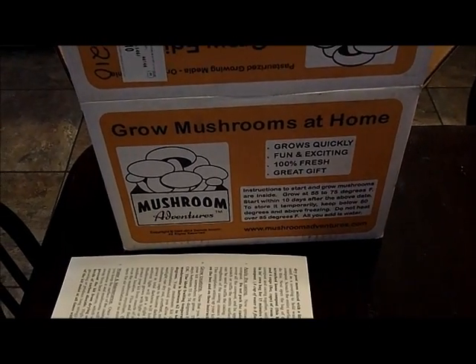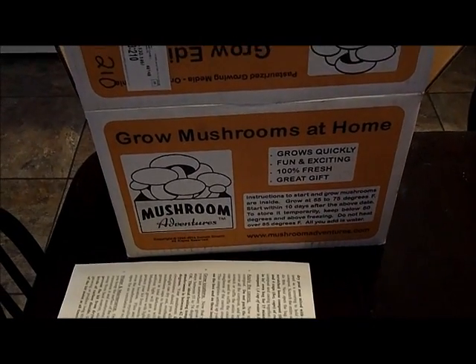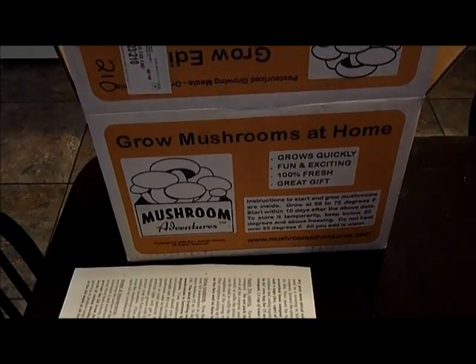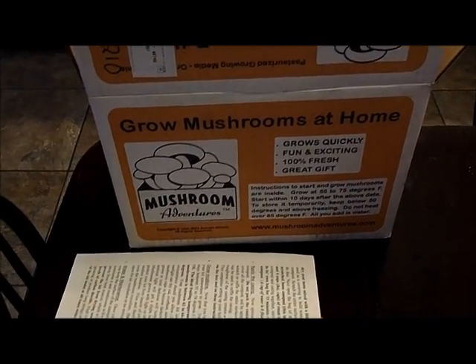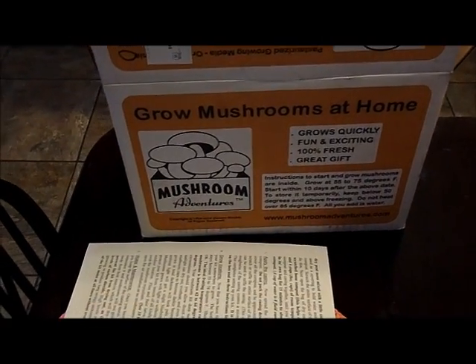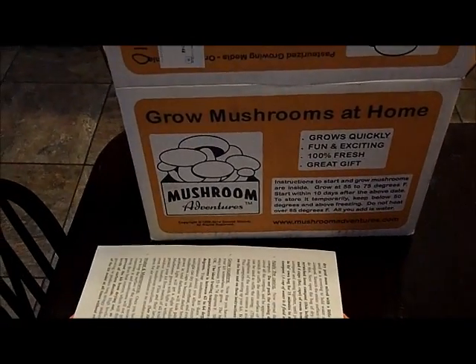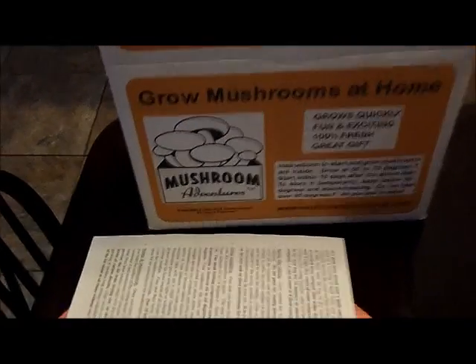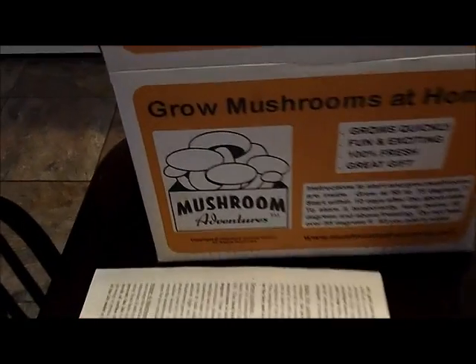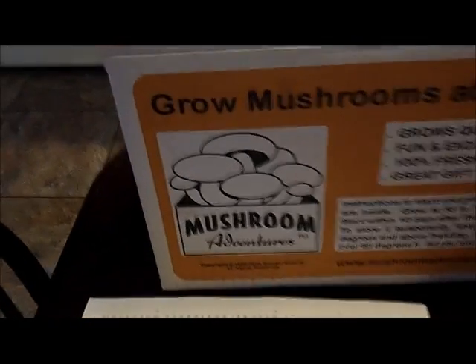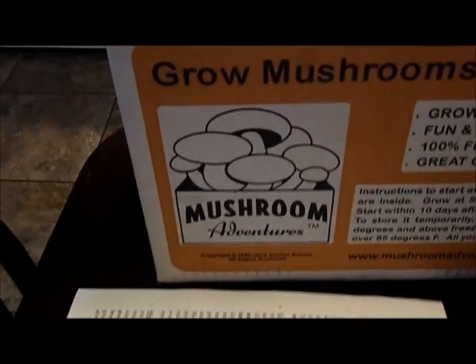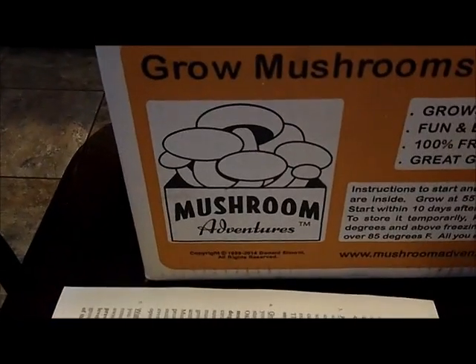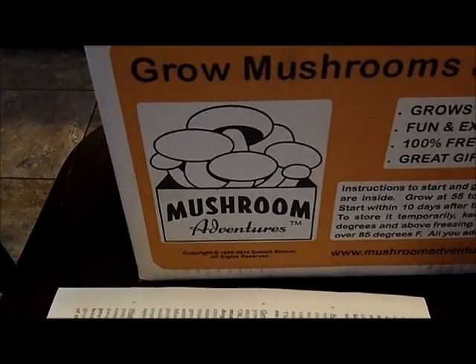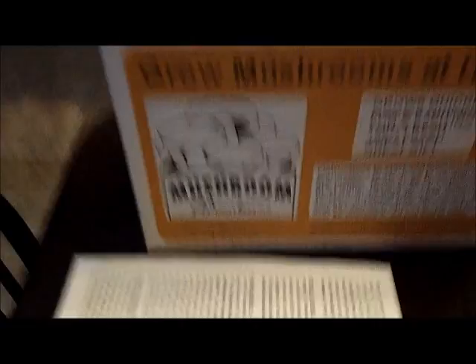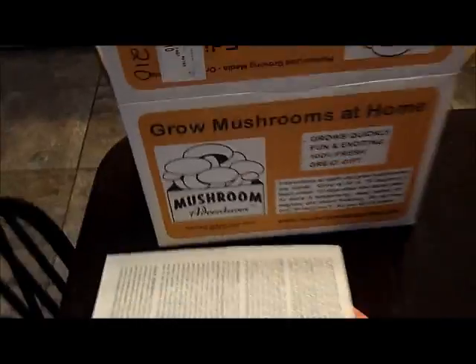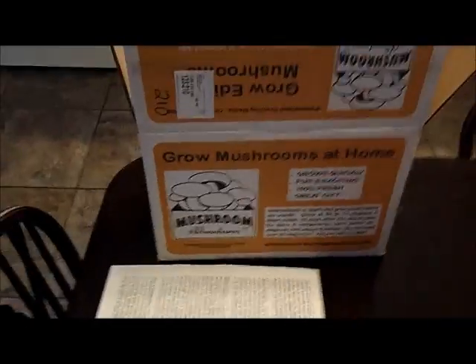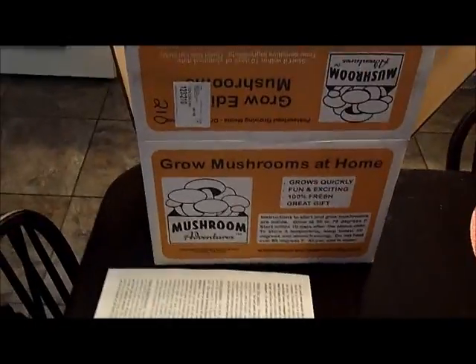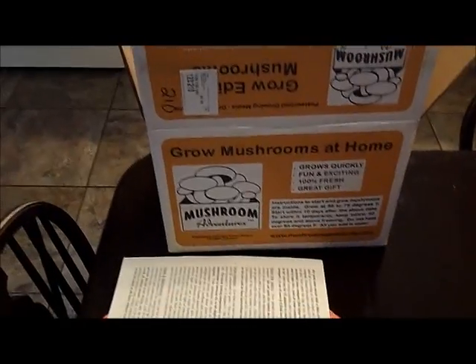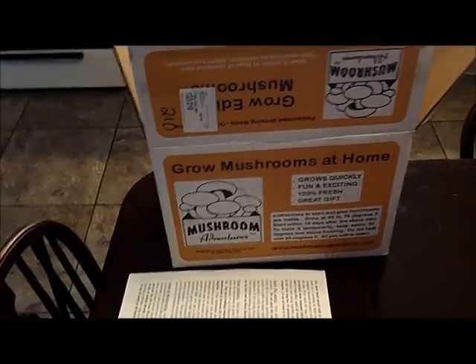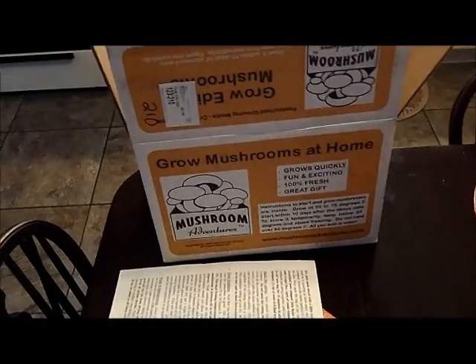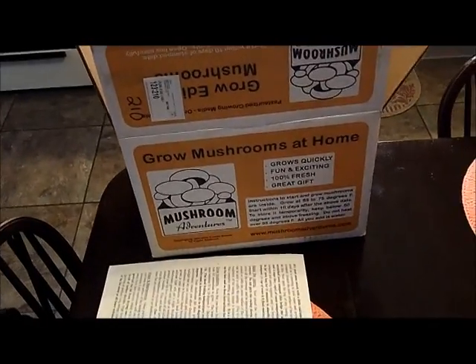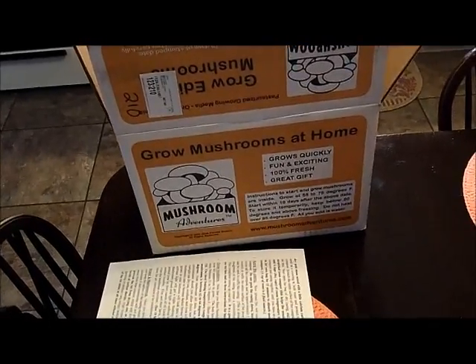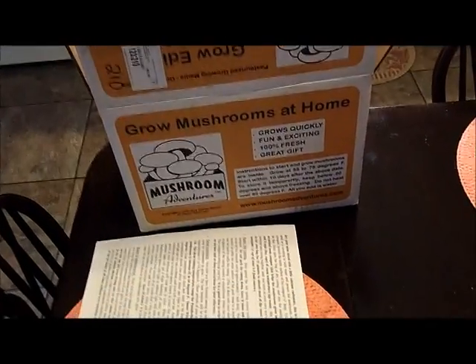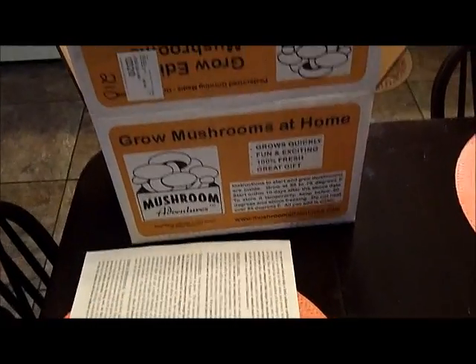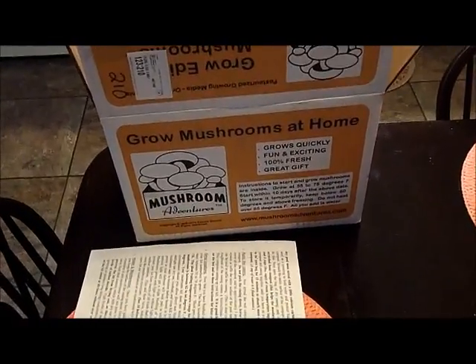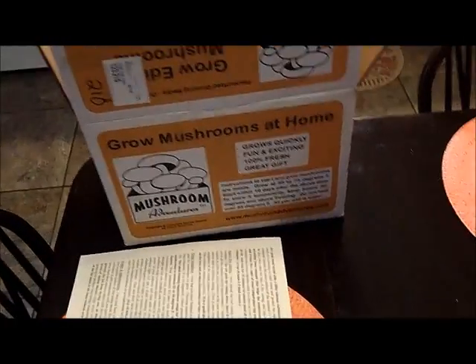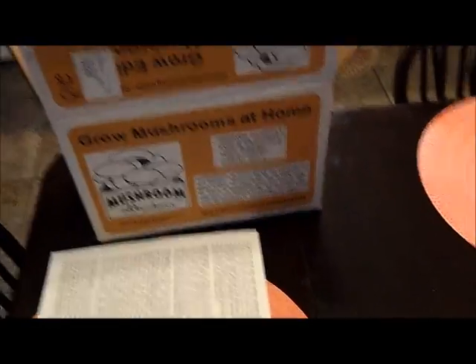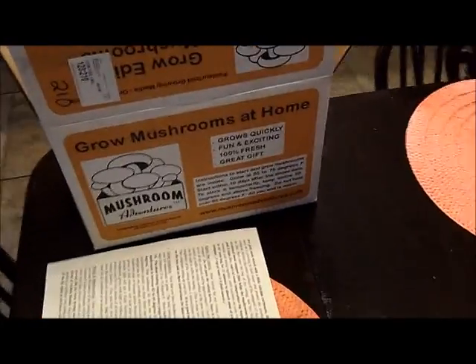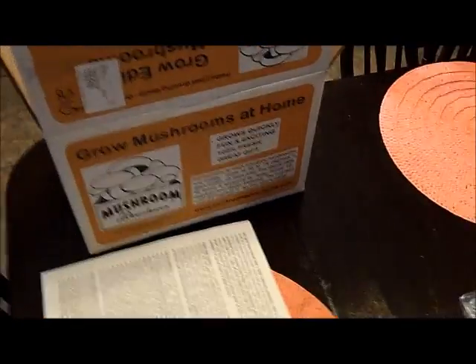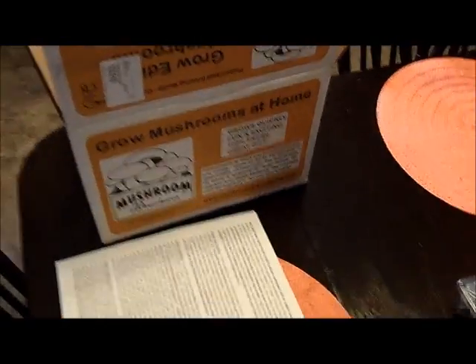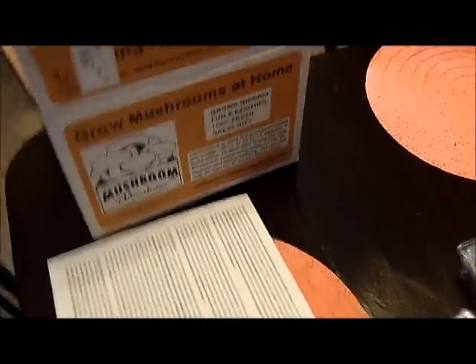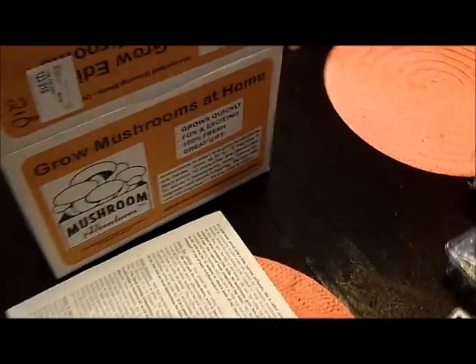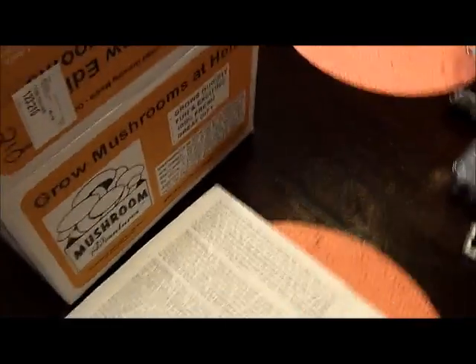I just got this kit from FedEx. It's from Mushroom Adventures — it's the white button mushrooms. Basically it's a big box and I just opened it up.